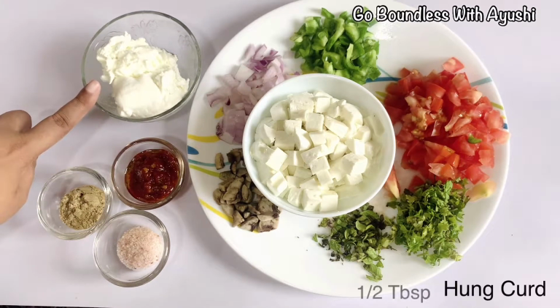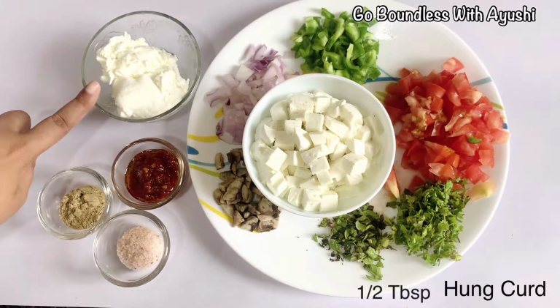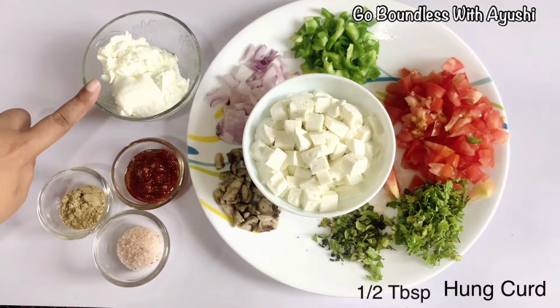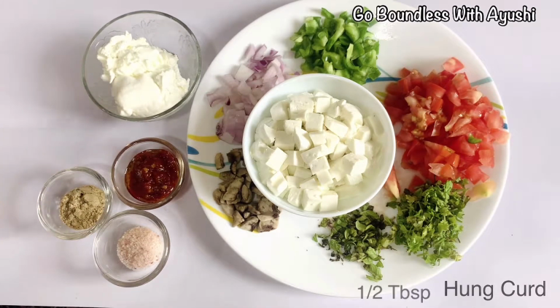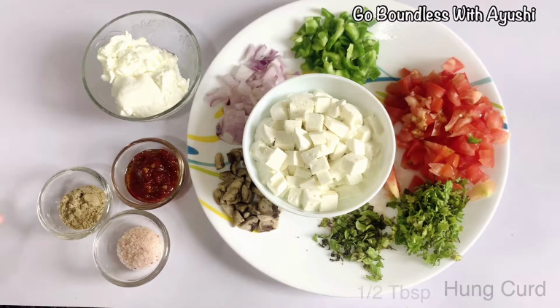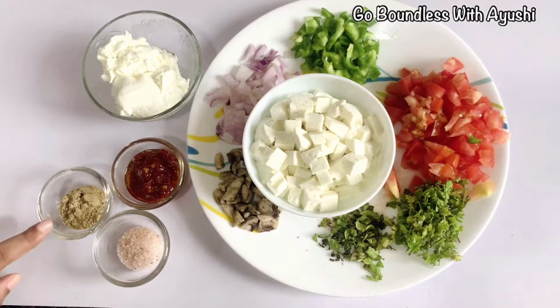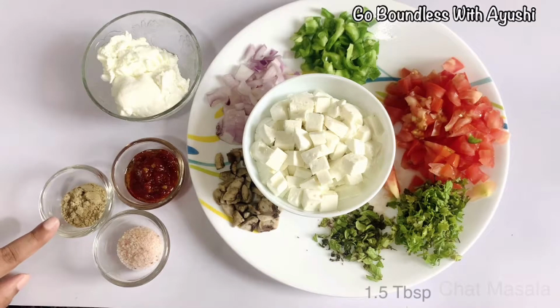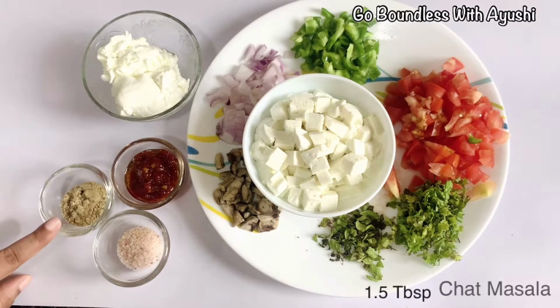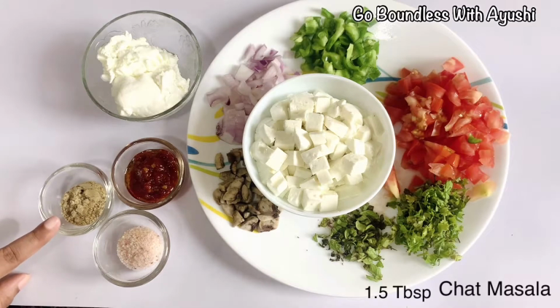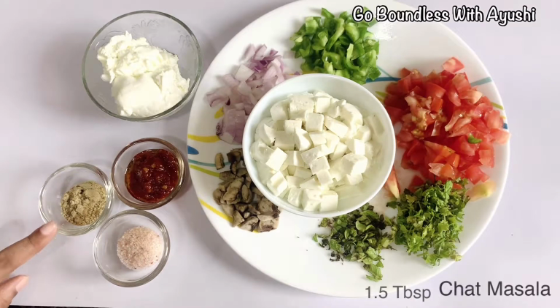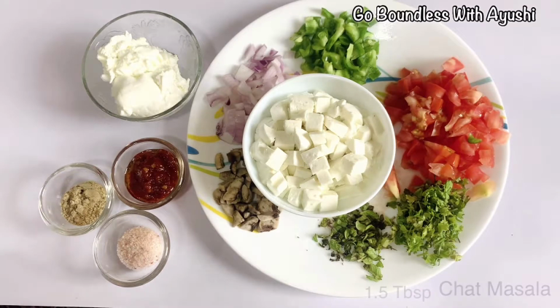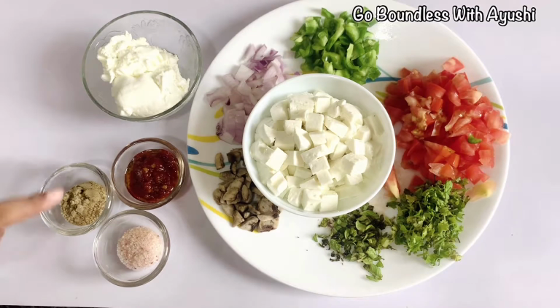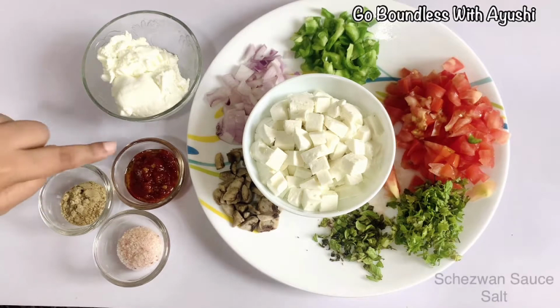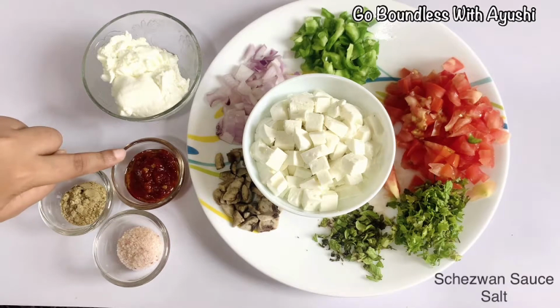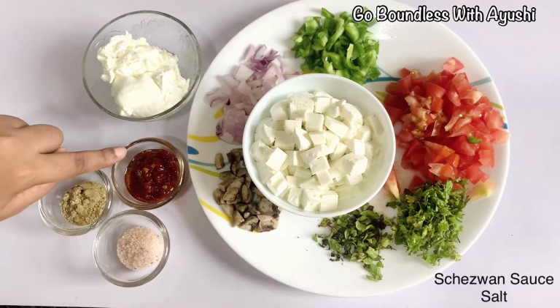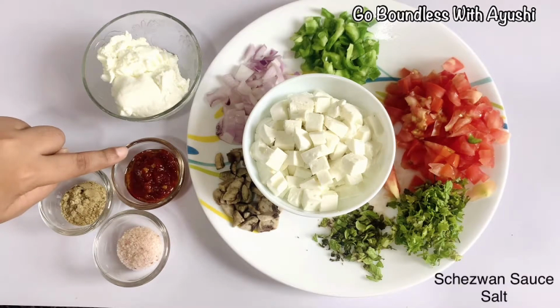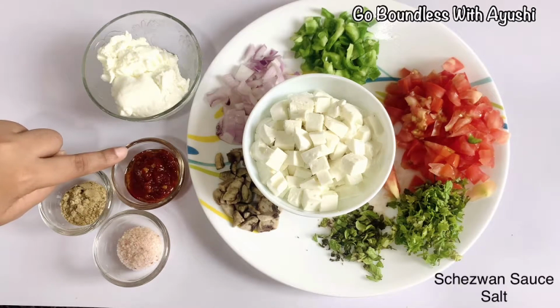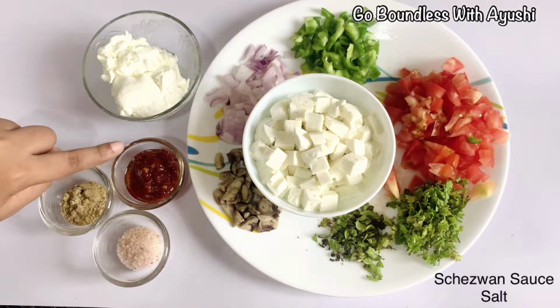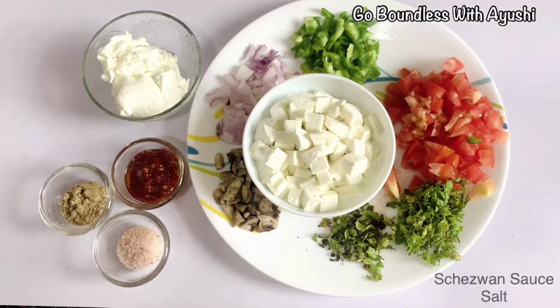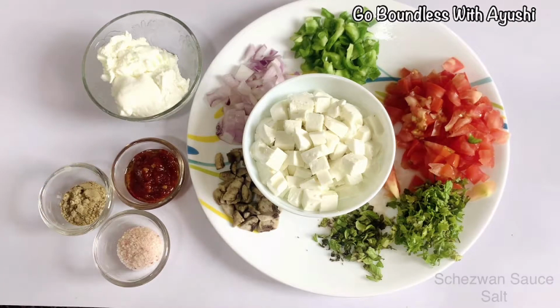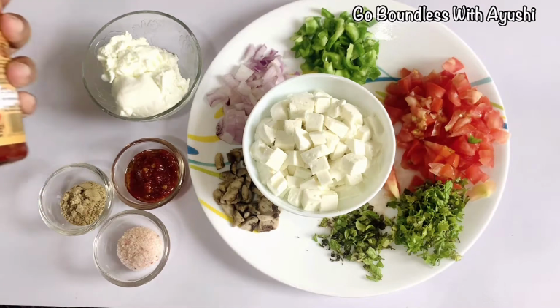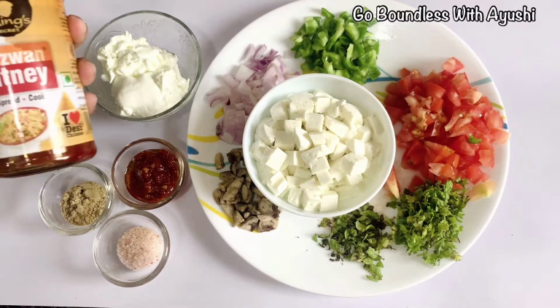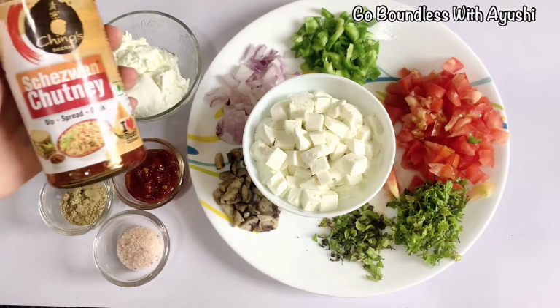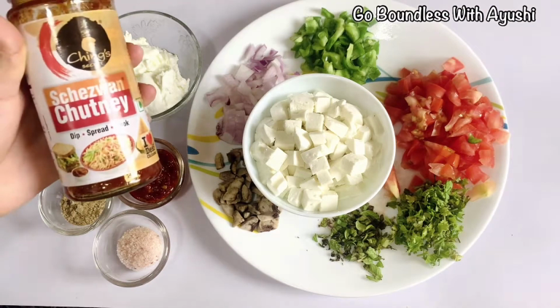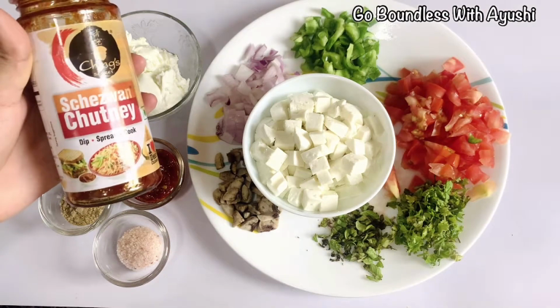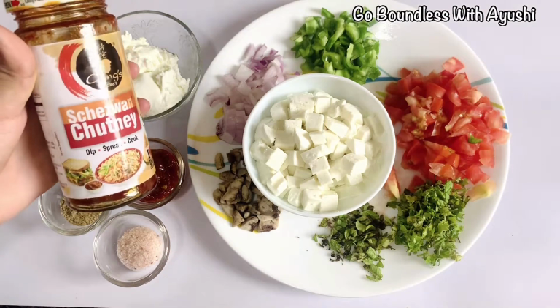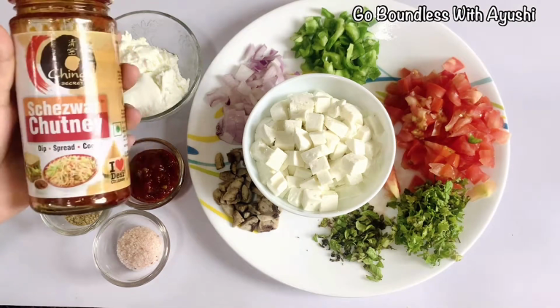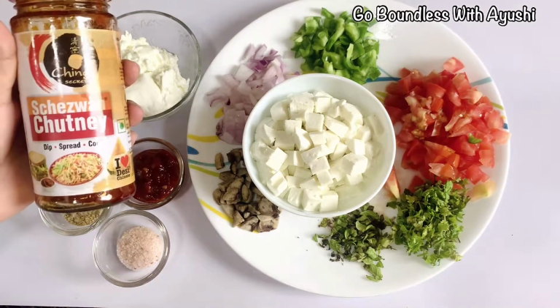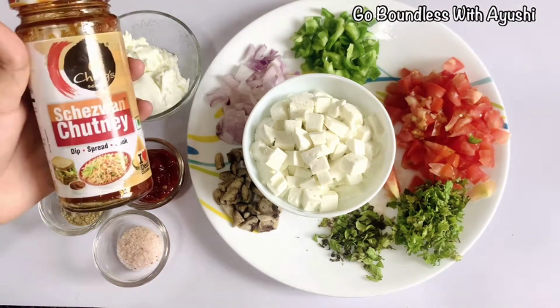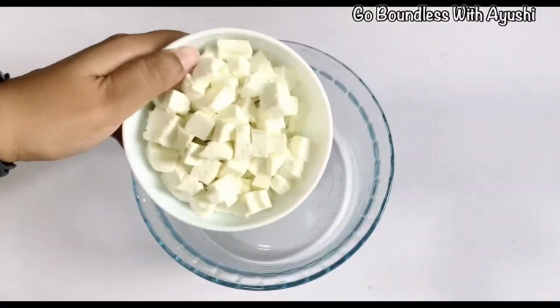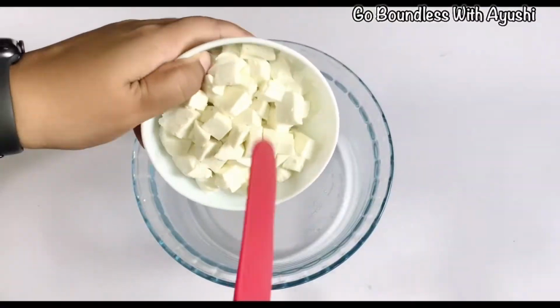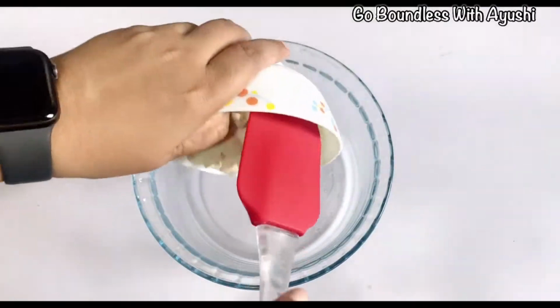Then garlic or hunkard. I have some chaat masala. Then I have a chili sauce for that nice spiciness — this is a normal chili sauce — and then namak (salt).